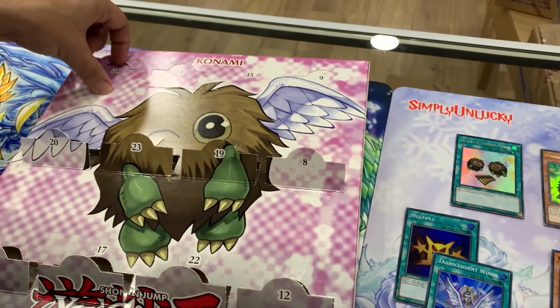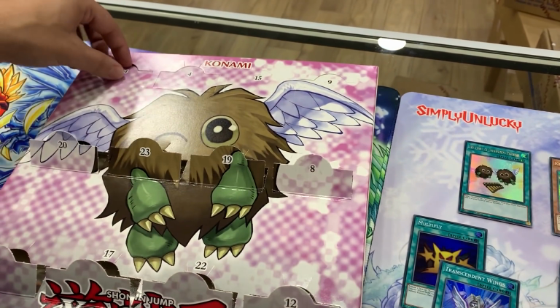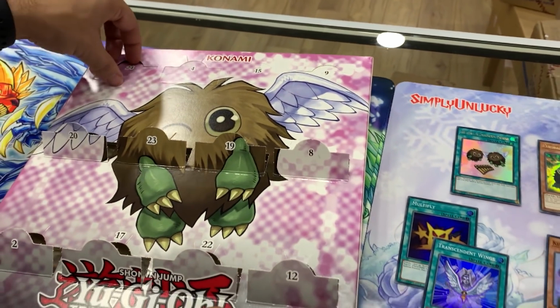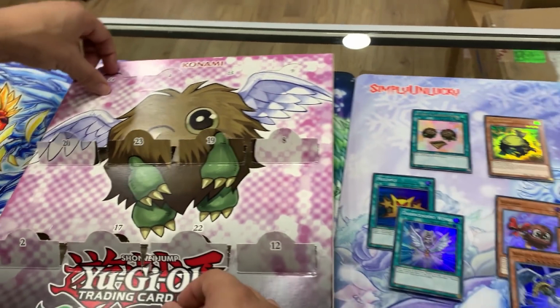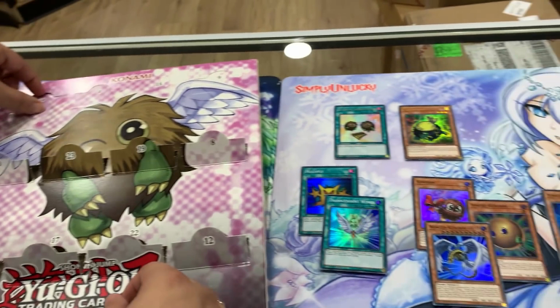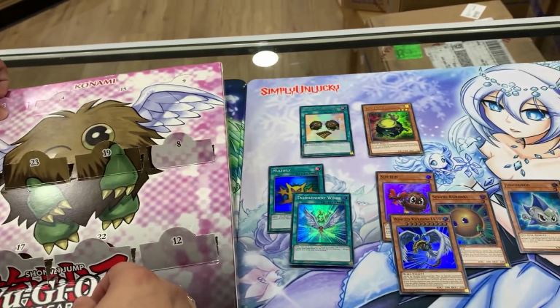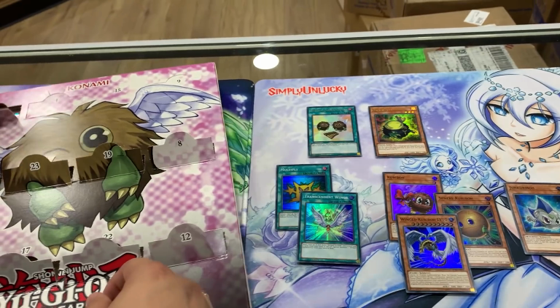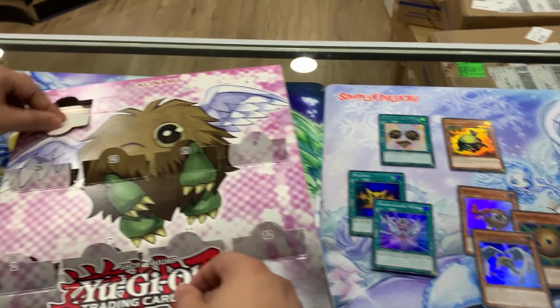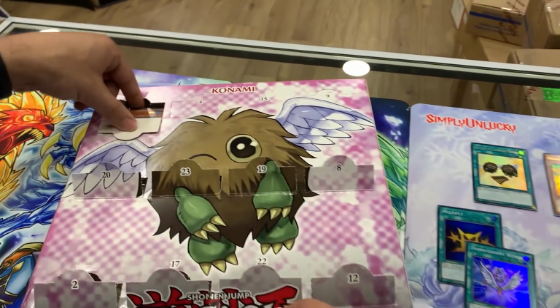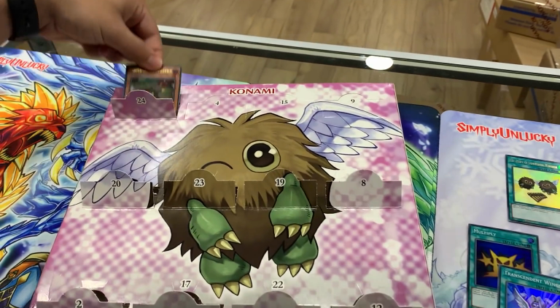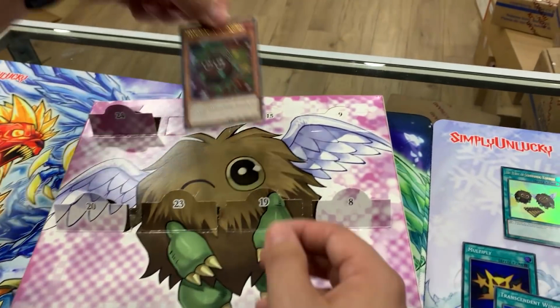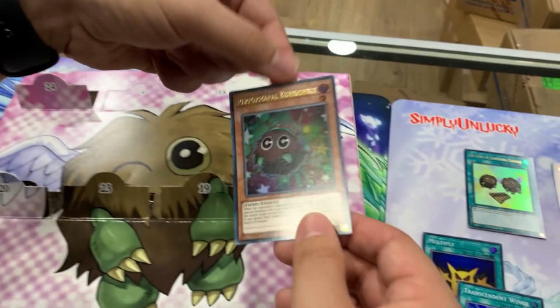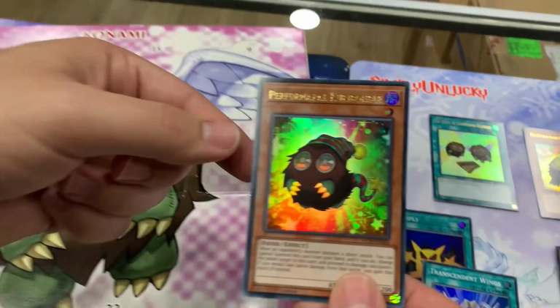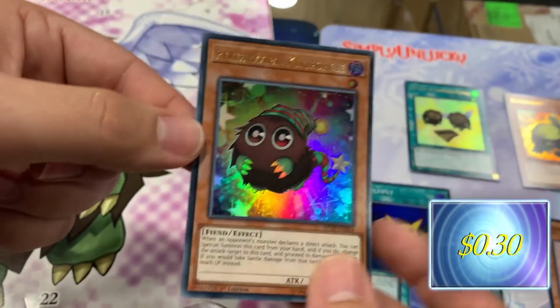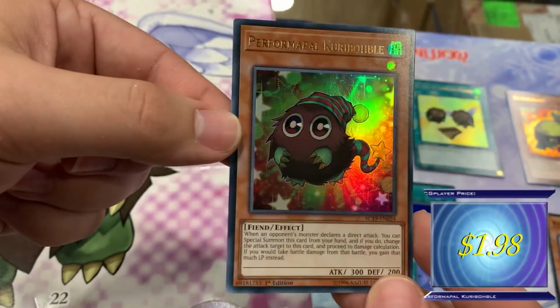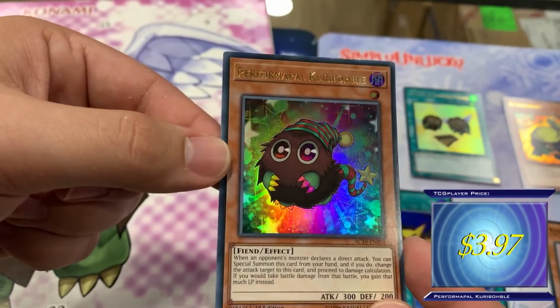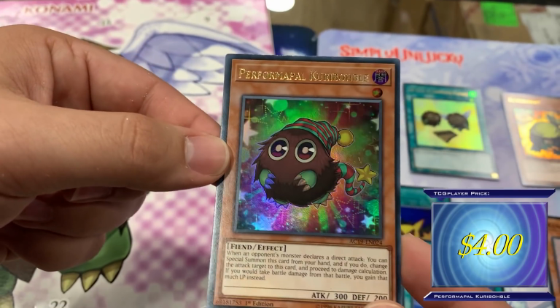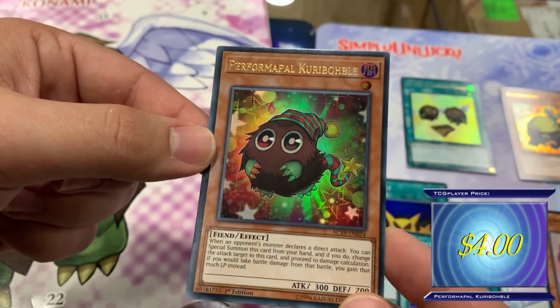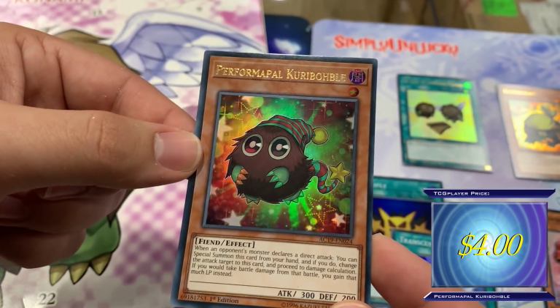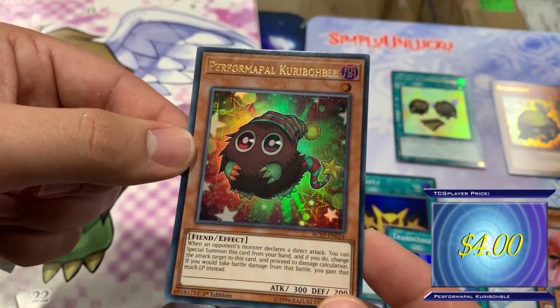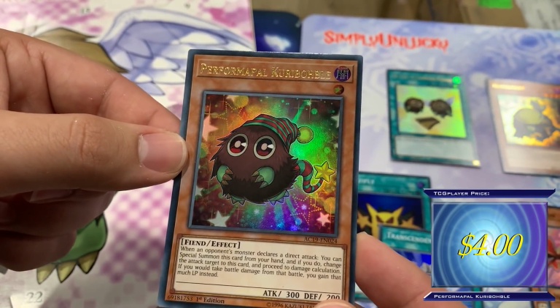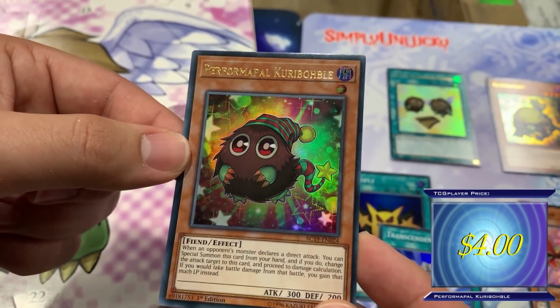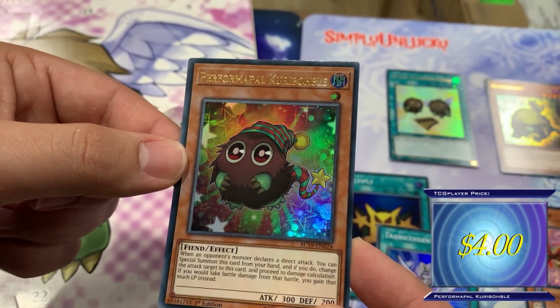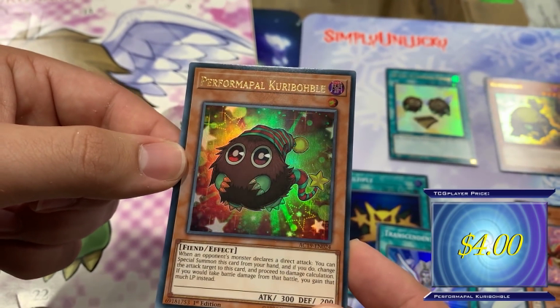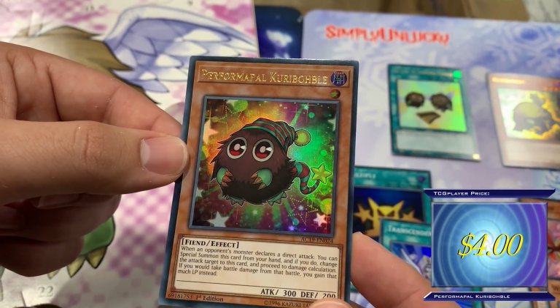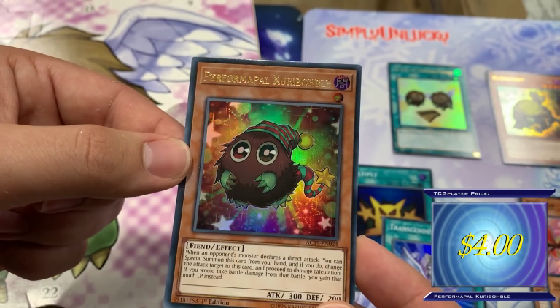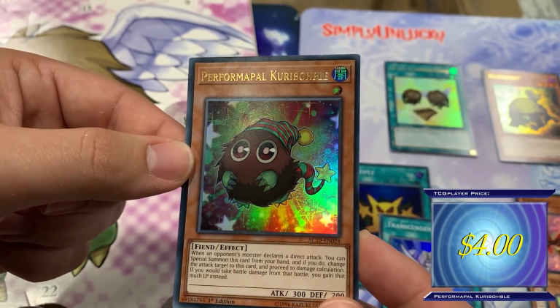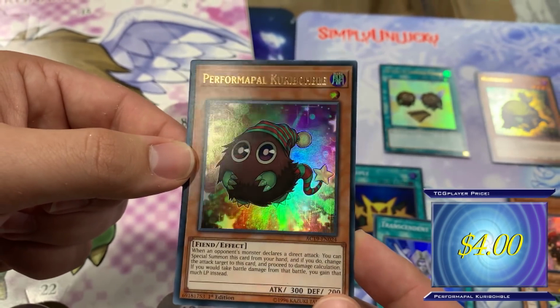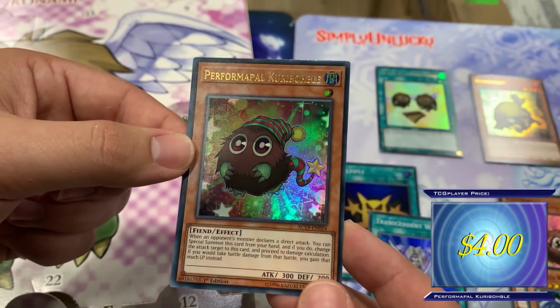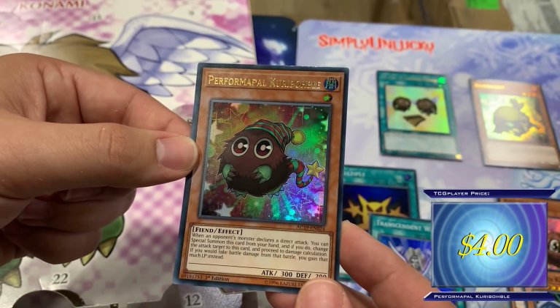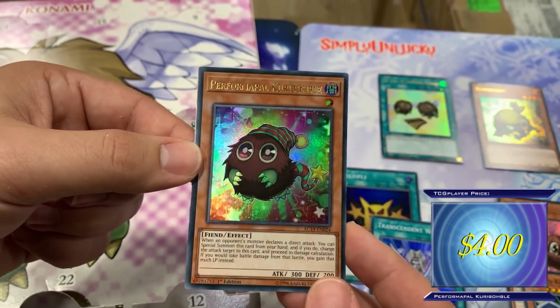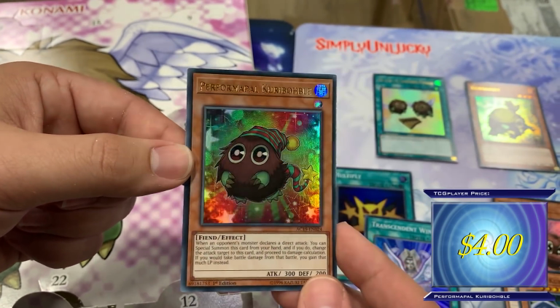It looks like all the protagonists get a Kuriboh. Next is Performapal Kuriboh - there's another protagonist Kuriboh. This one declares a direct attack, especially when it's special summoned. If you do, change the attack to this monster, and then you take no battle damage and gain life points instead.